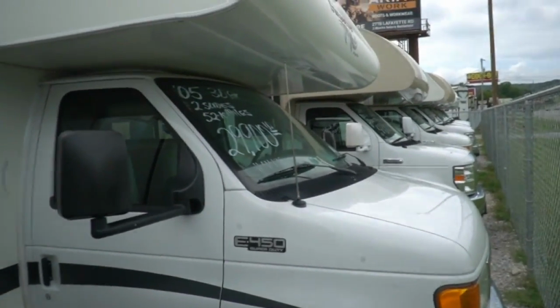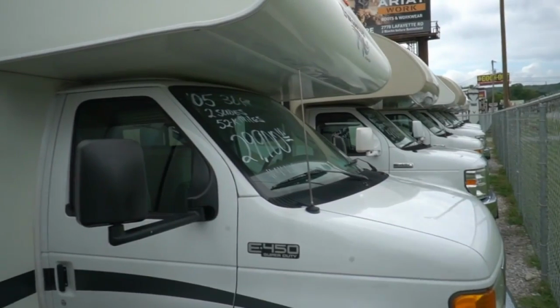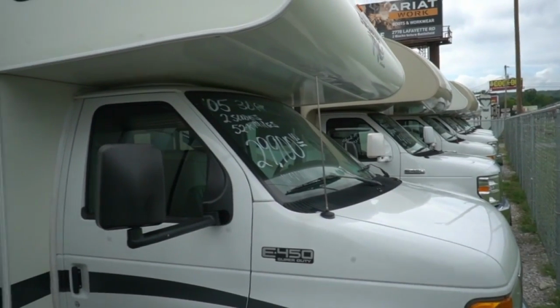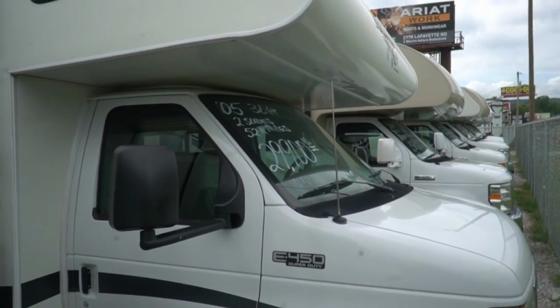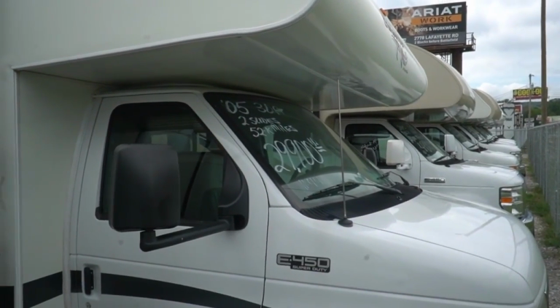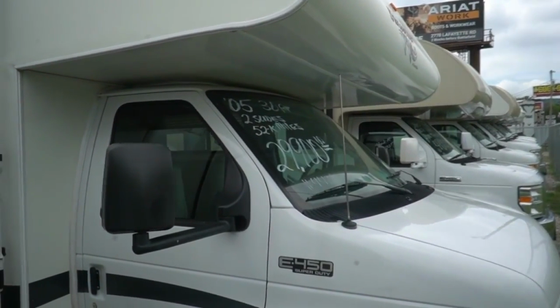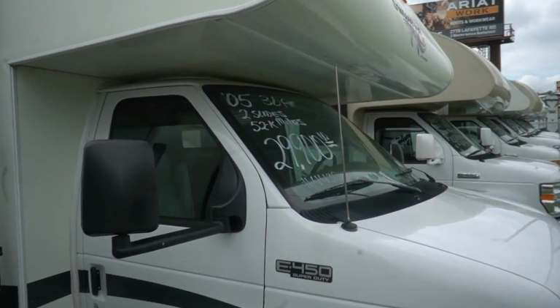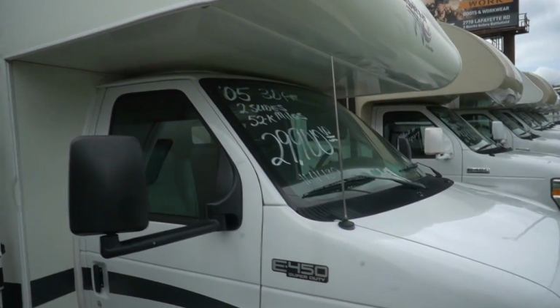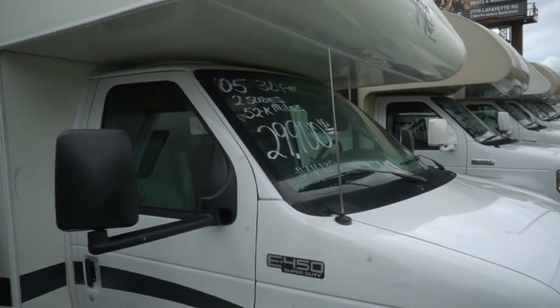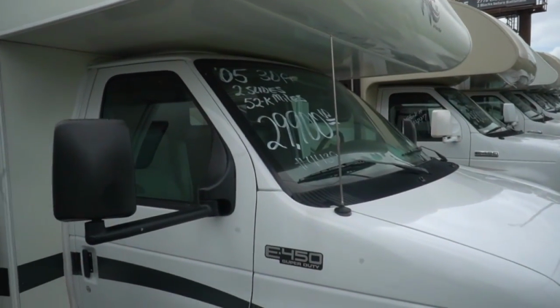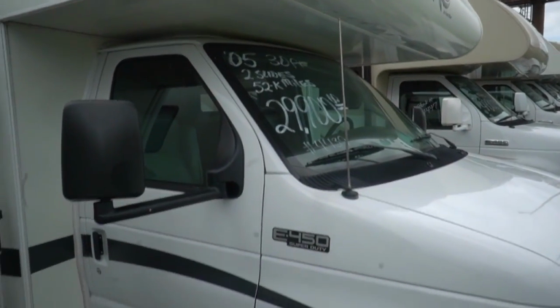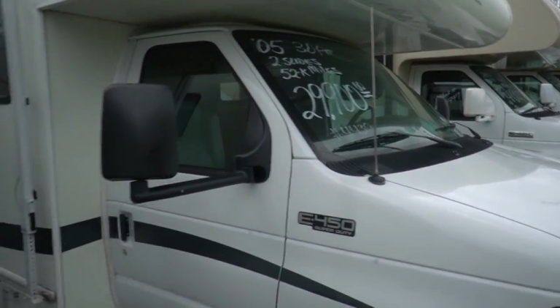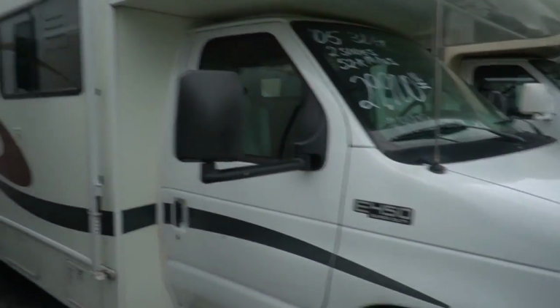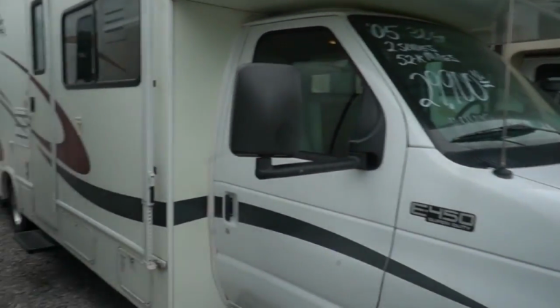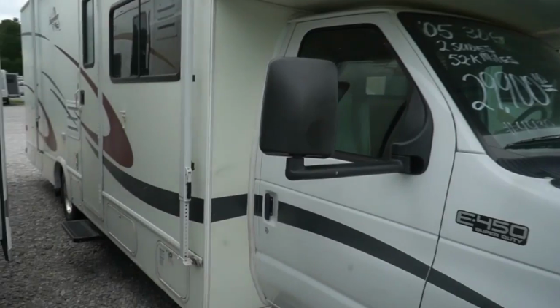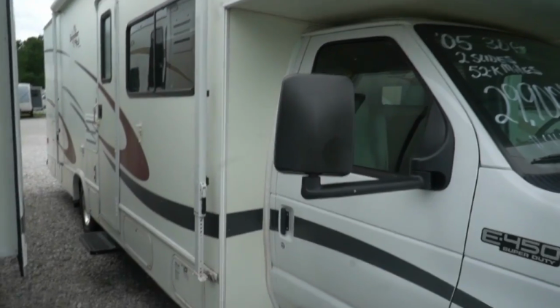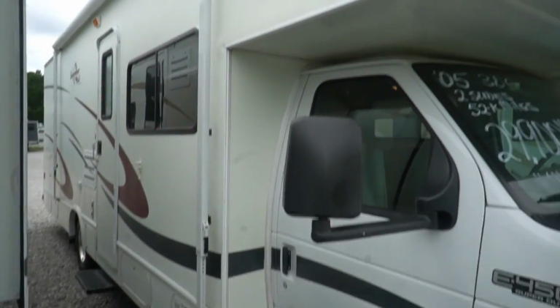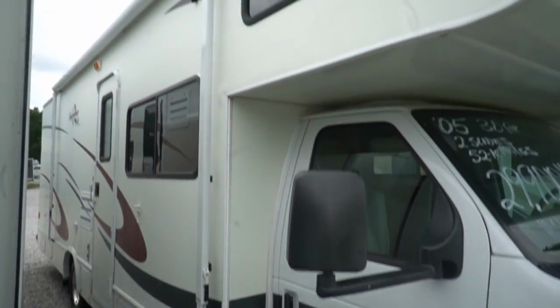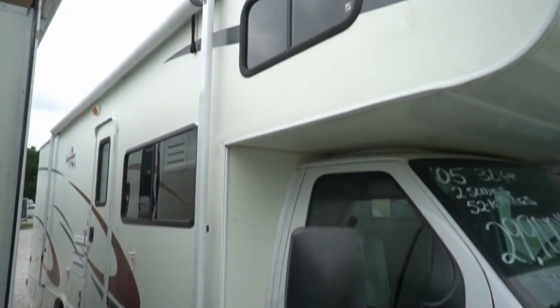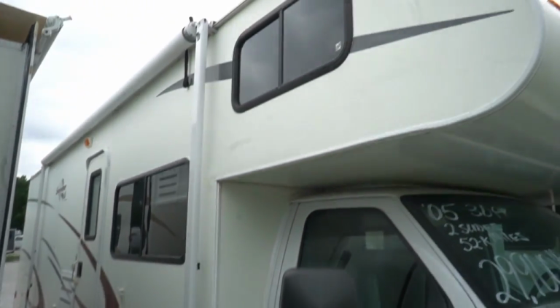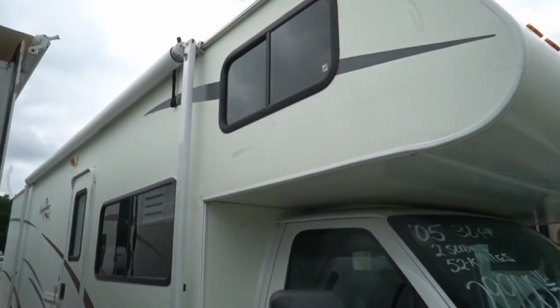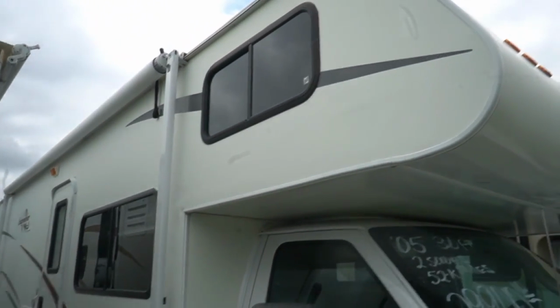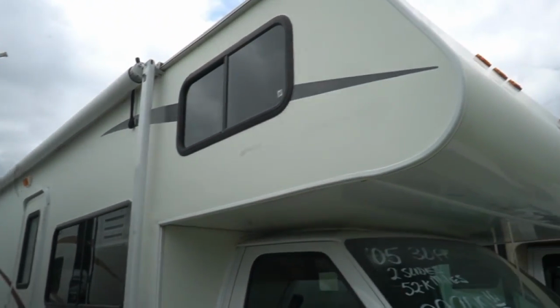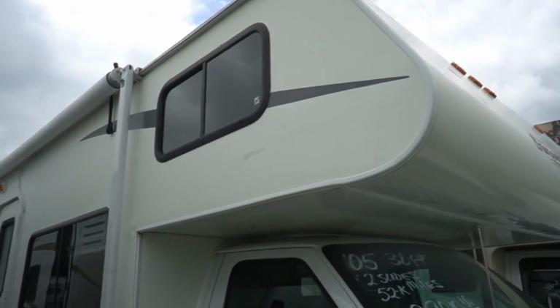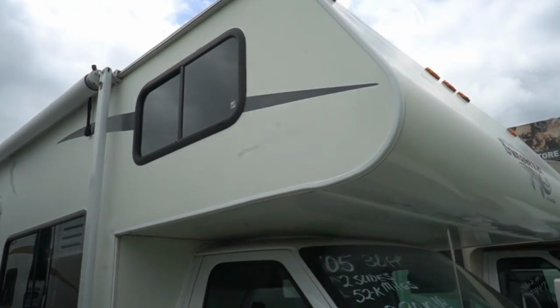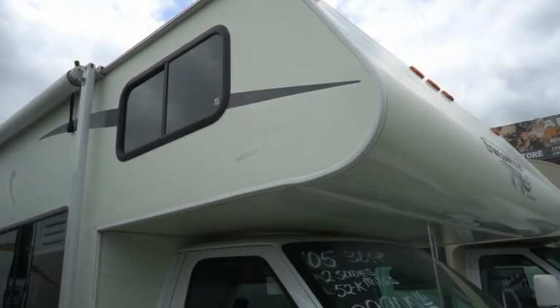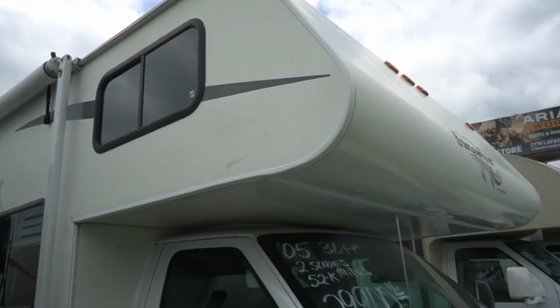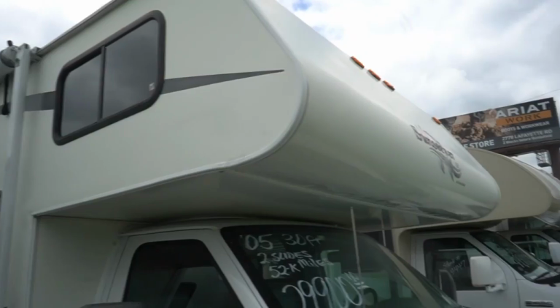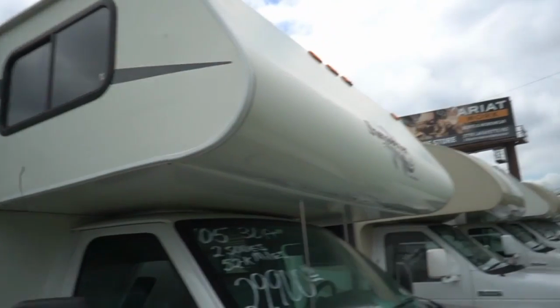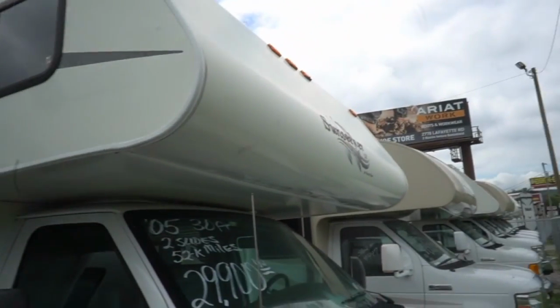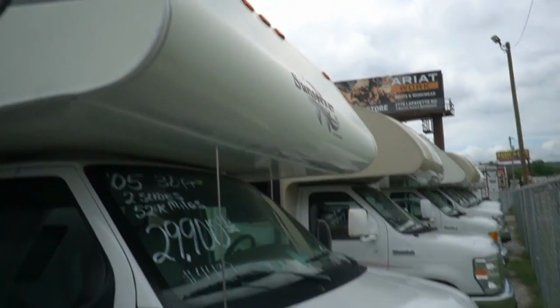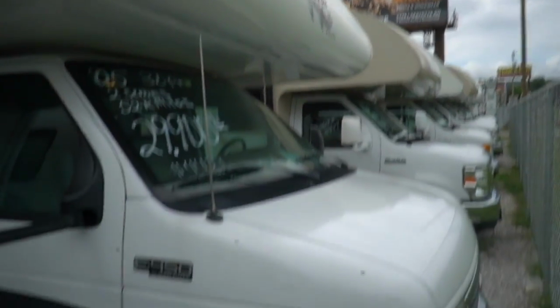They put about 4,000 miles on it. It's got 52,000 miles and change. And it's a double slide Class C Motorhome in great condition.